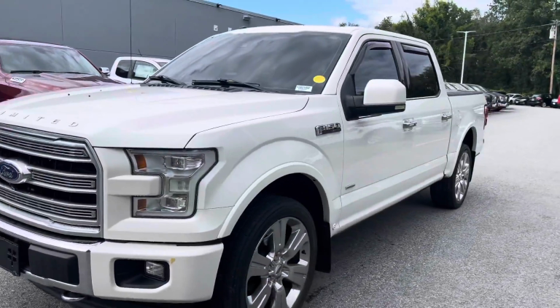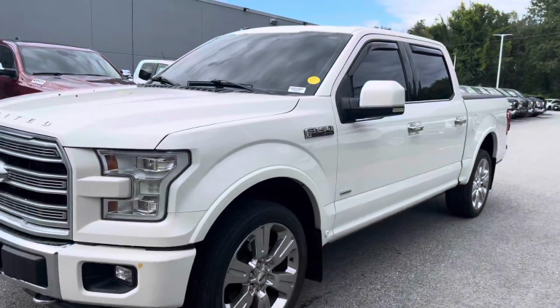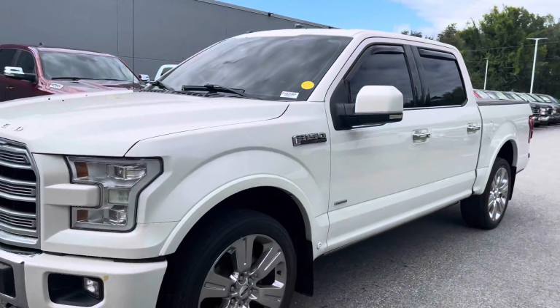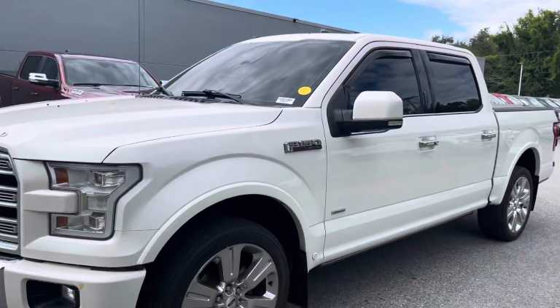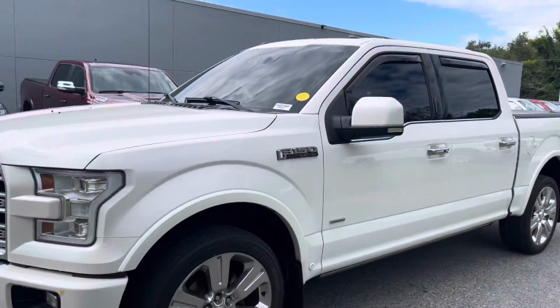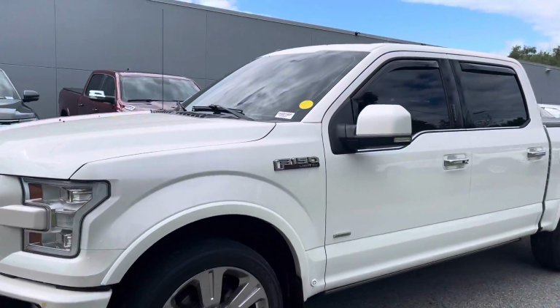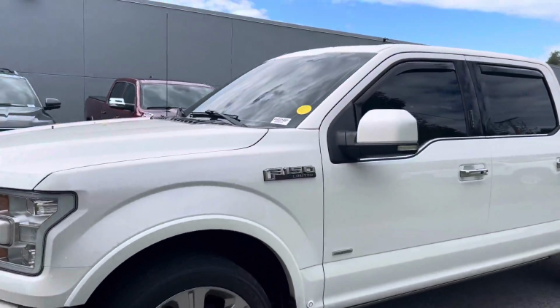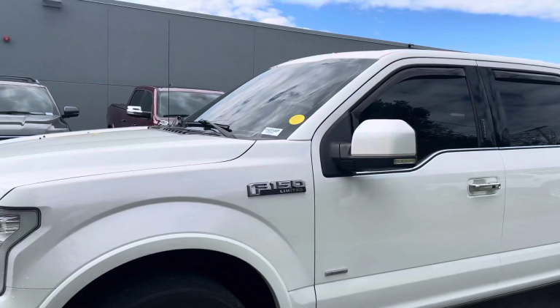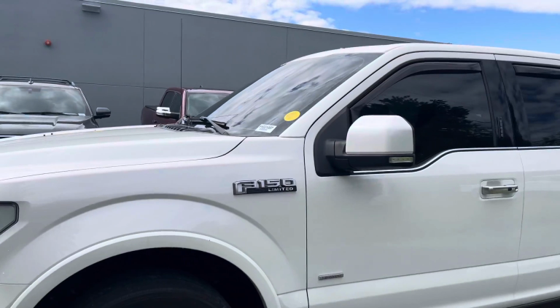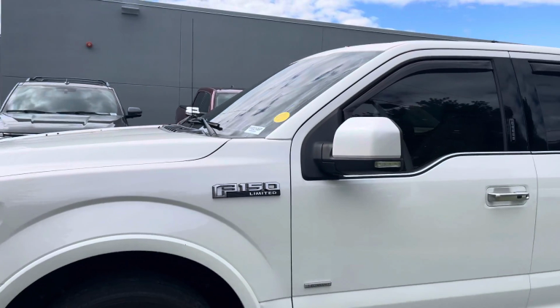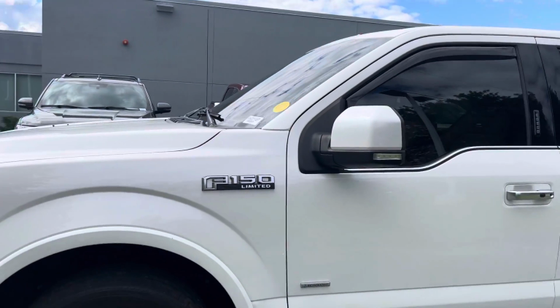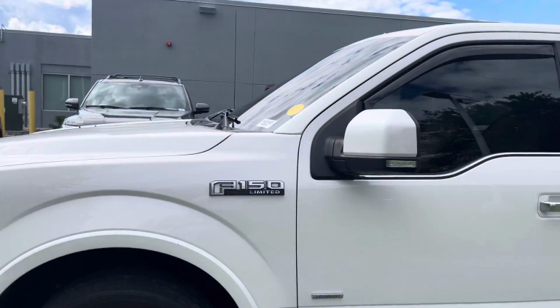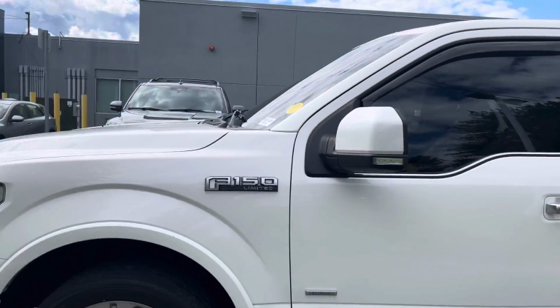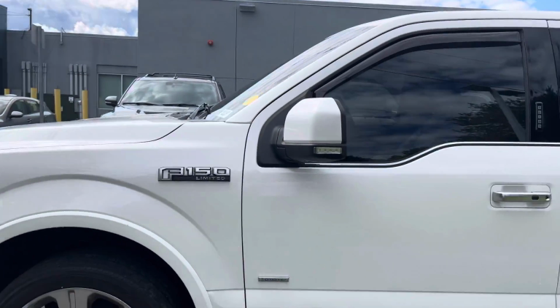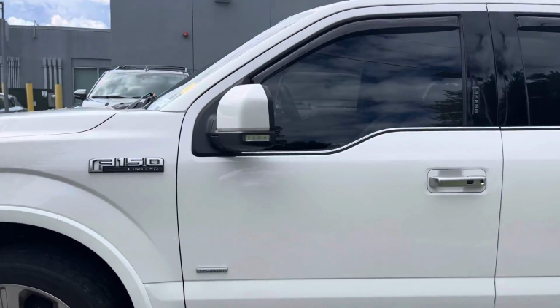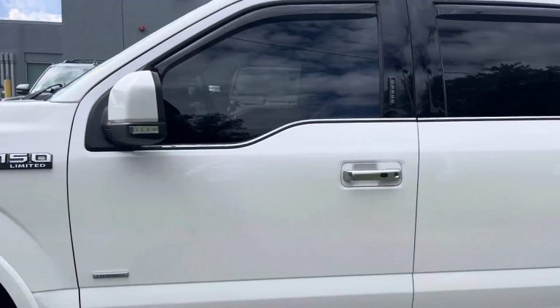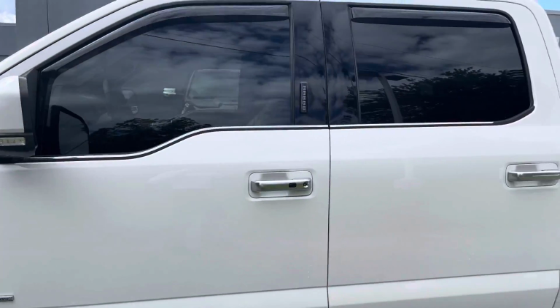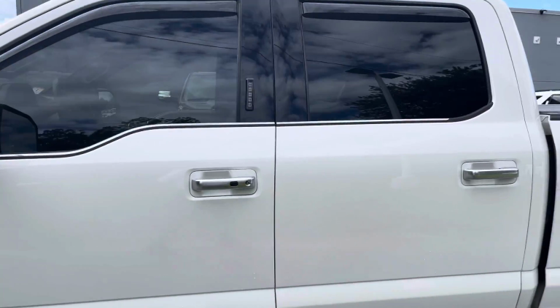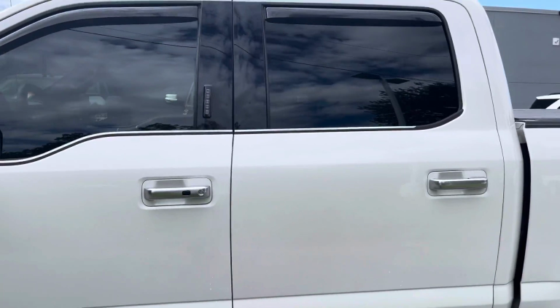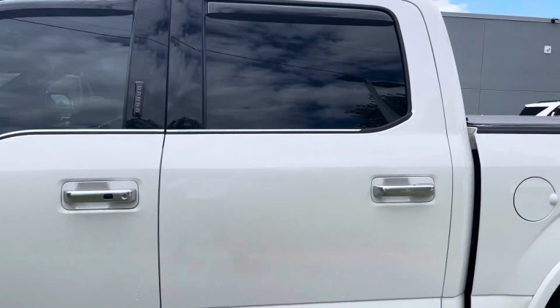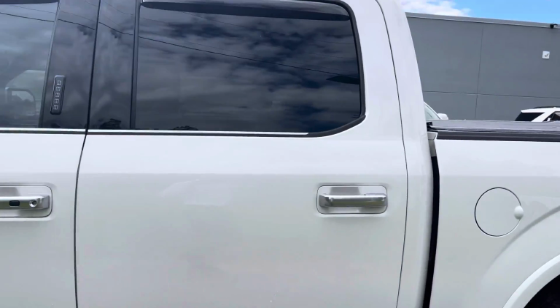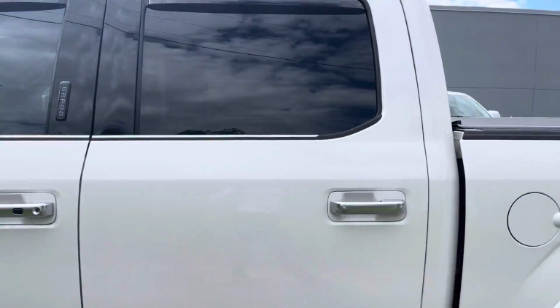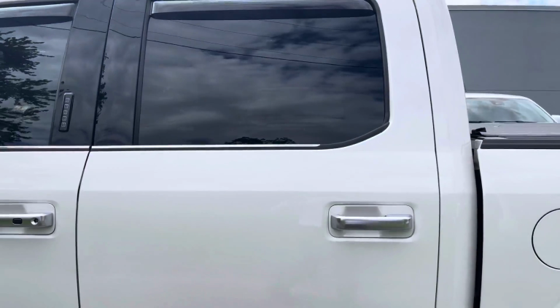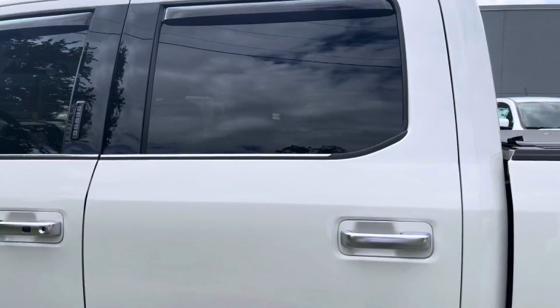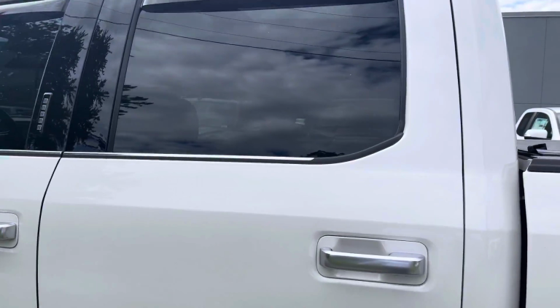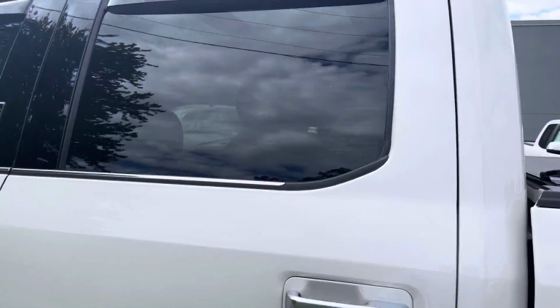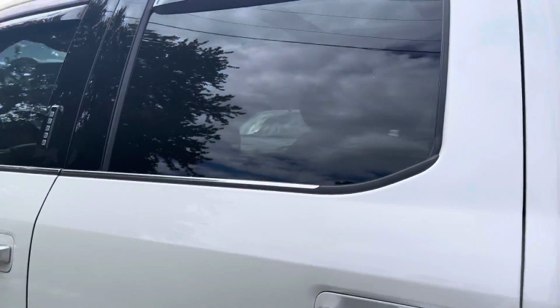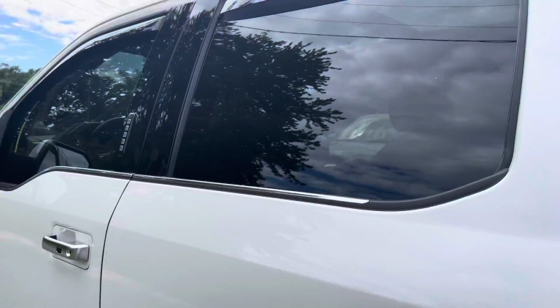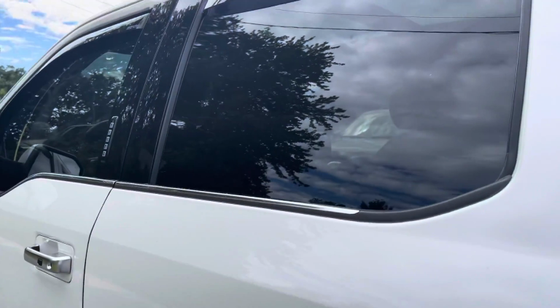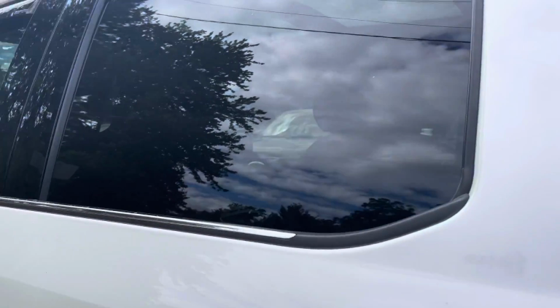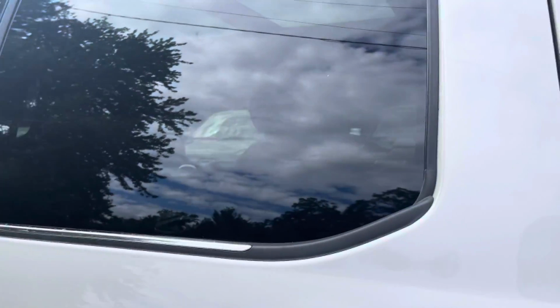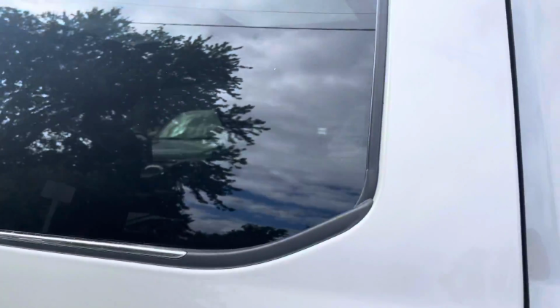It has a camera in the back and in the front as well to help you park, along with sensors all over the truck. It is a four-by-four — no problems in the snow. We're just going to hop in real quick and see a couple of features available in this really nice truck.